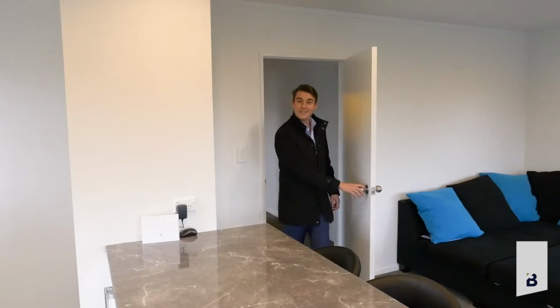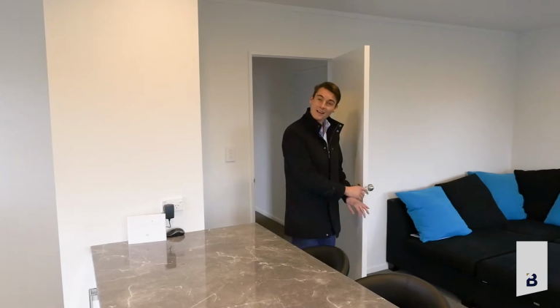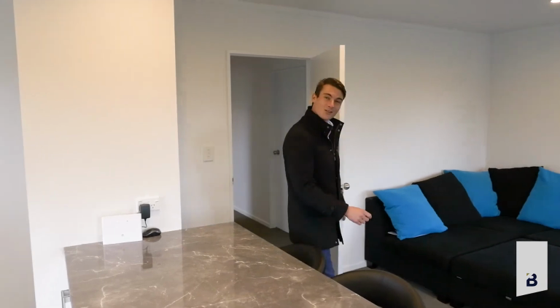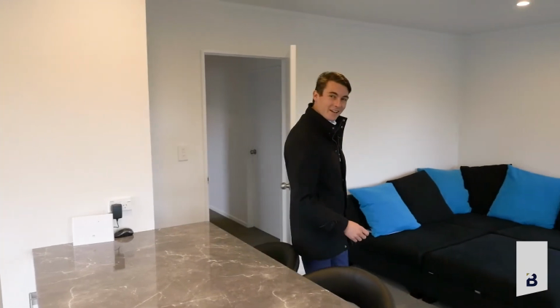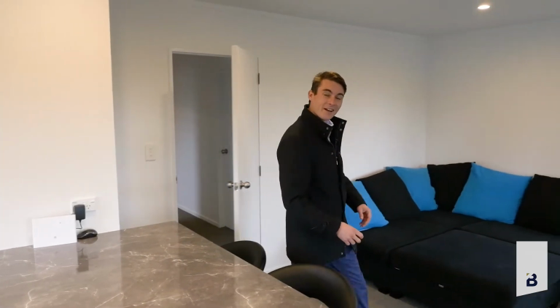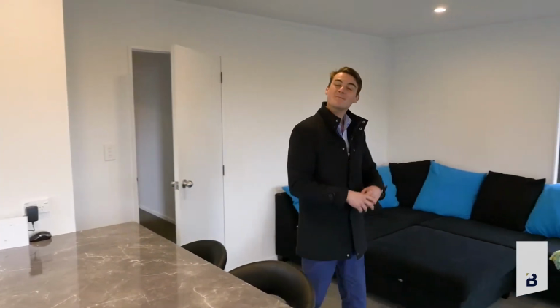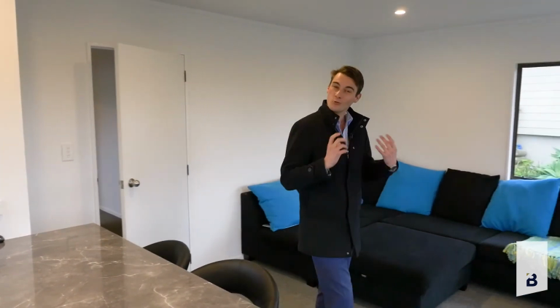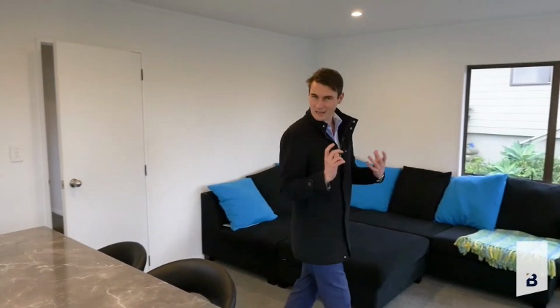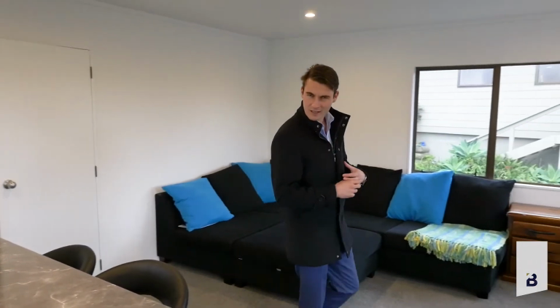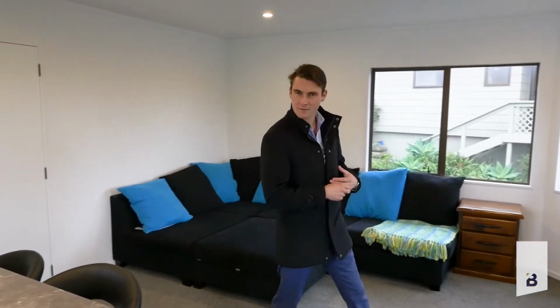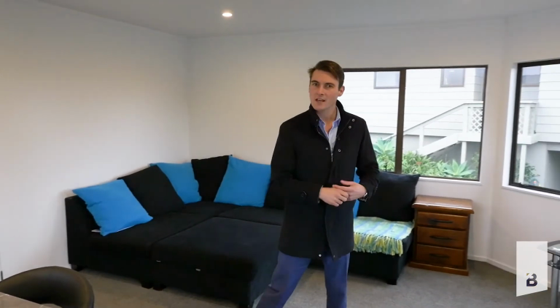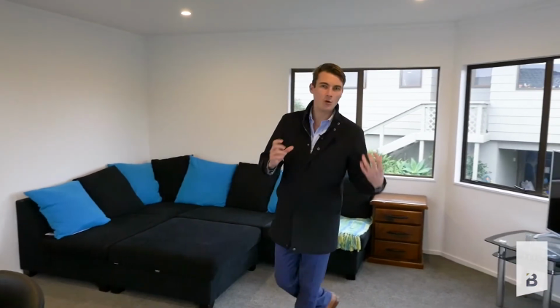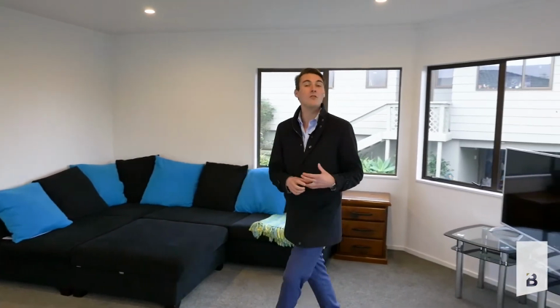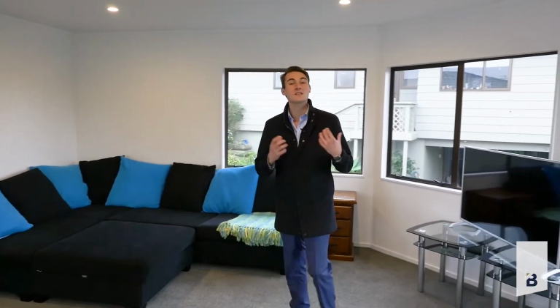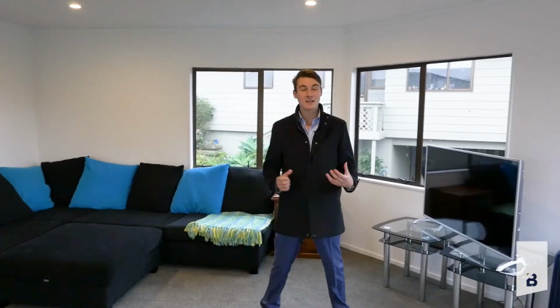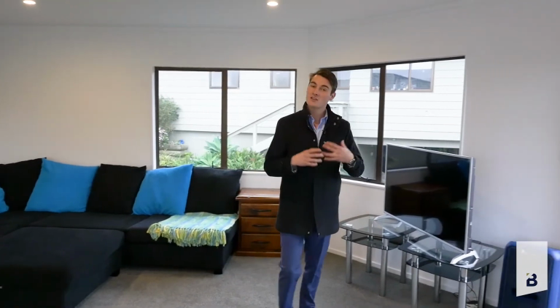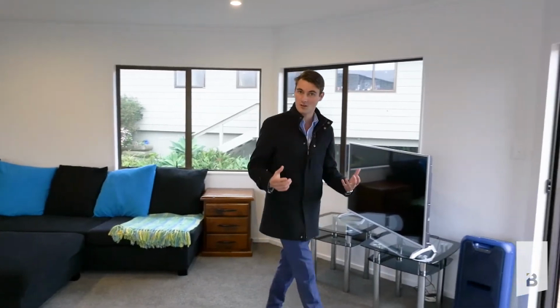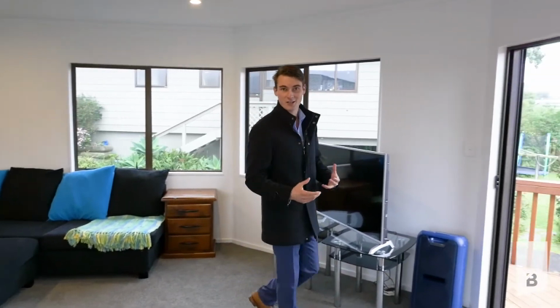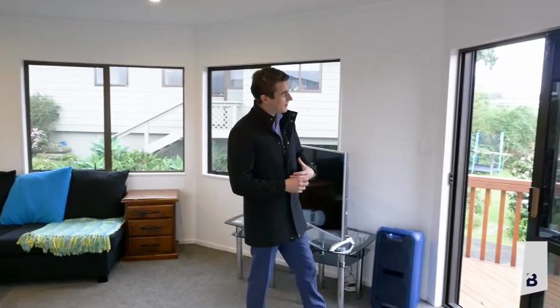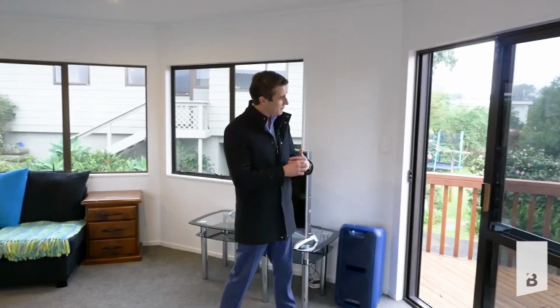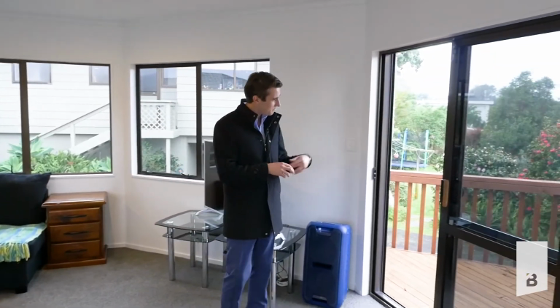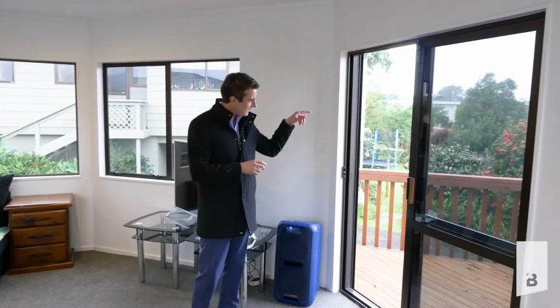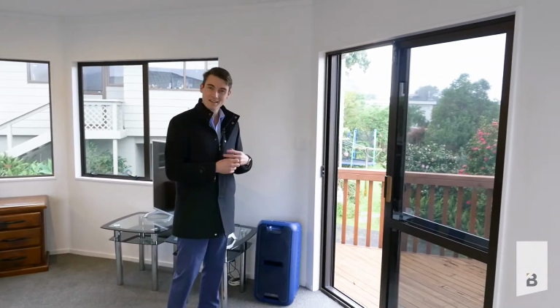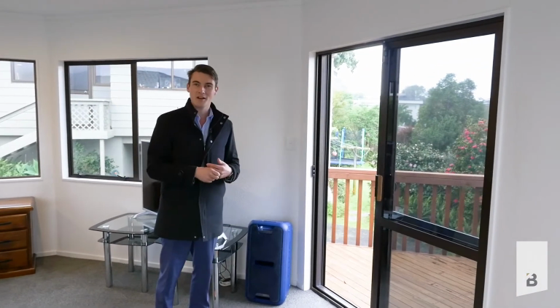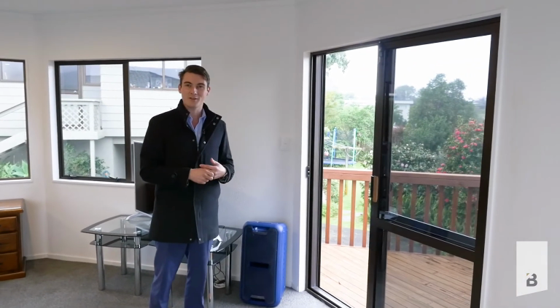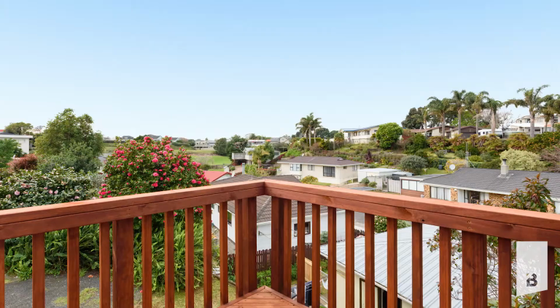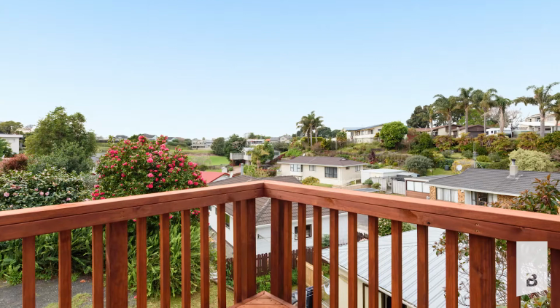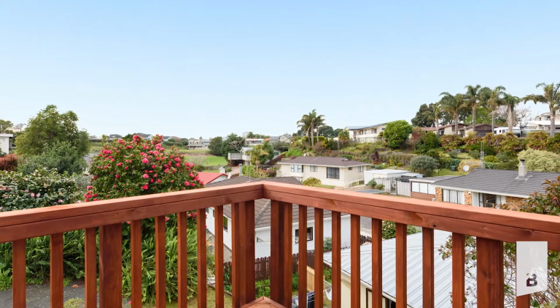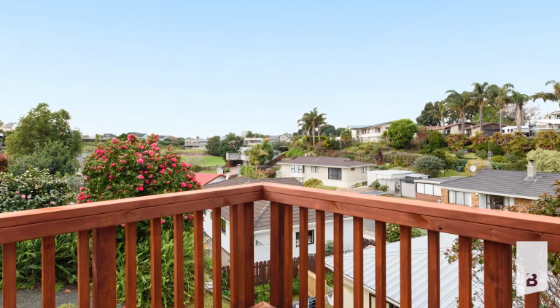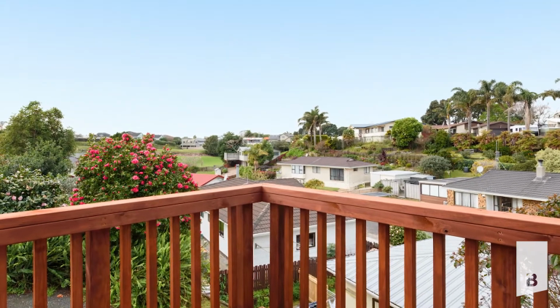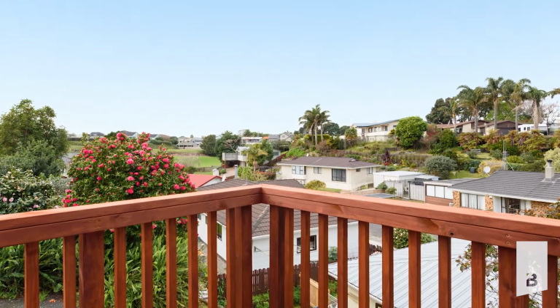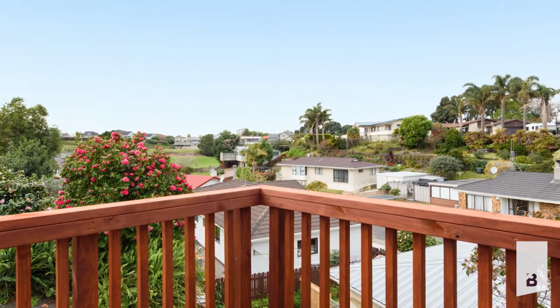The lounge and dining area has been really cleverly configured to allow for space and utilisation. But the best part is the way it flows out to your deck to capture those elevated views.